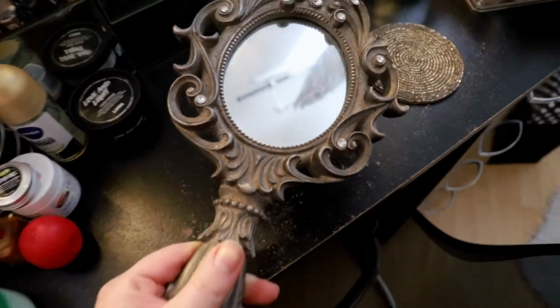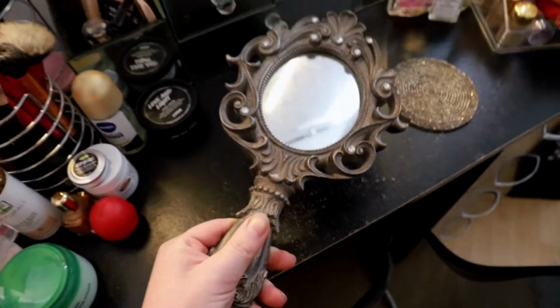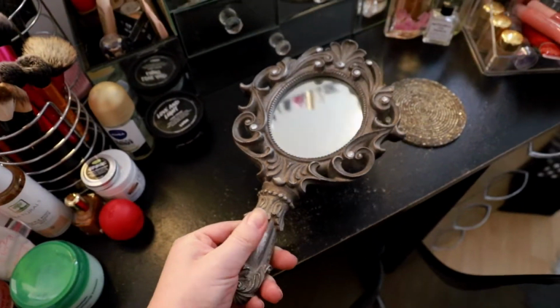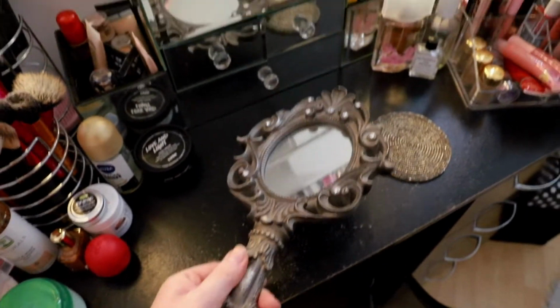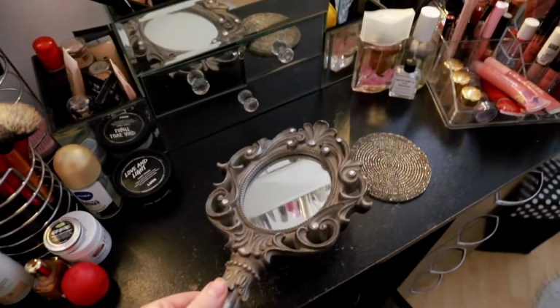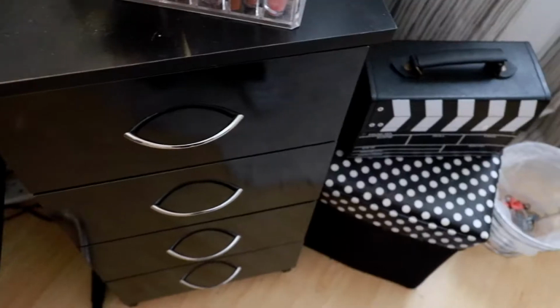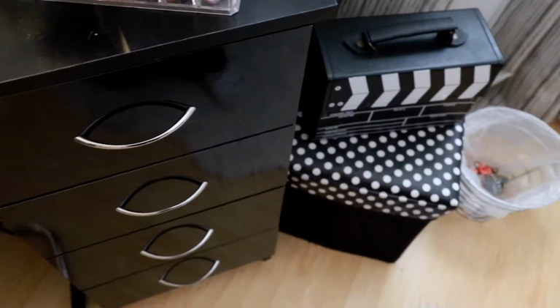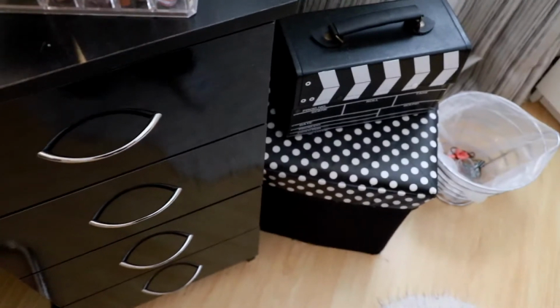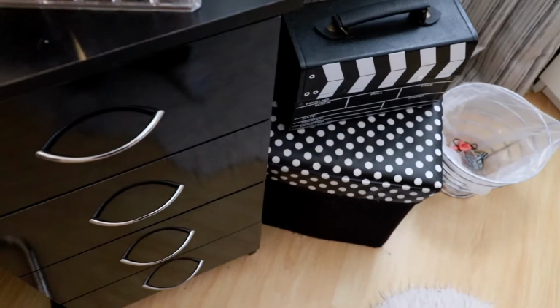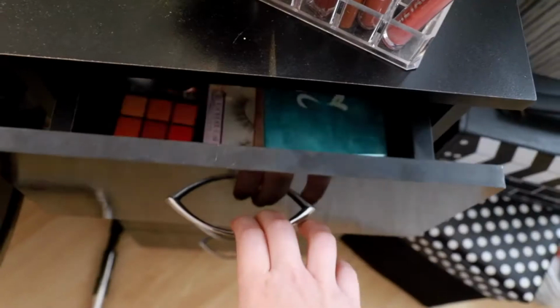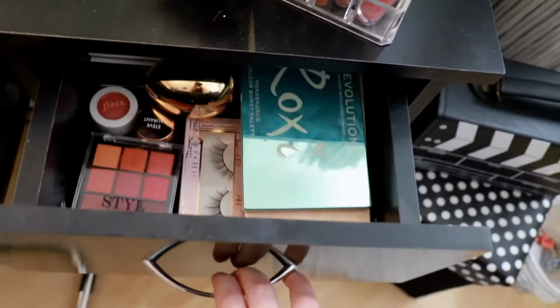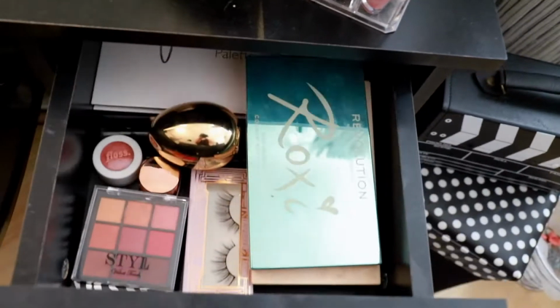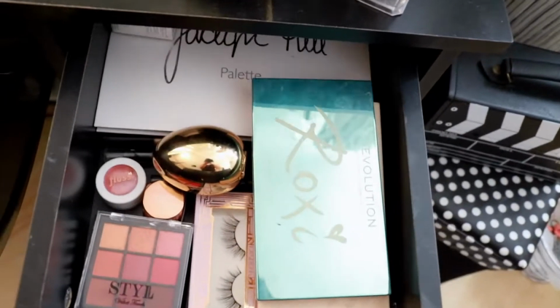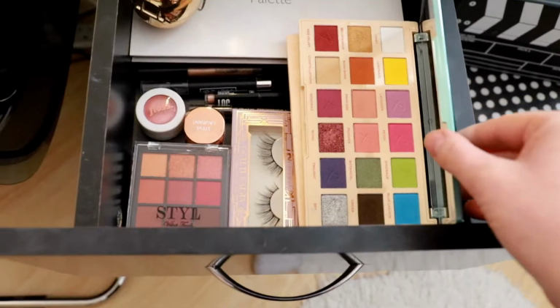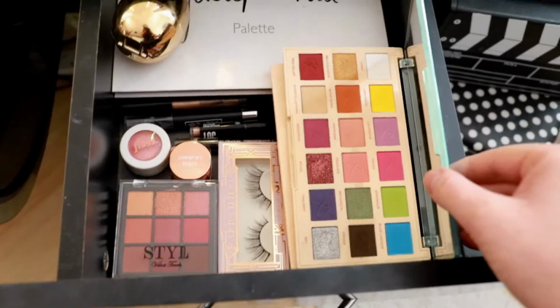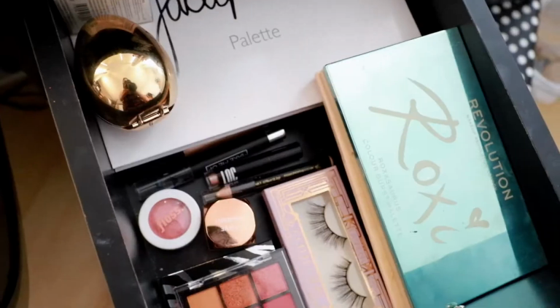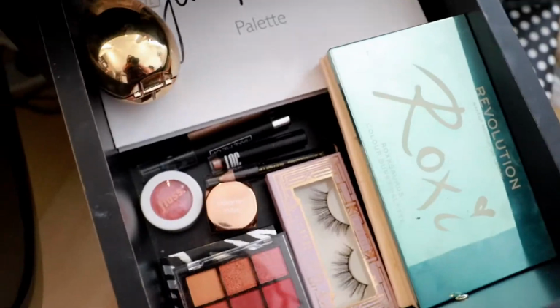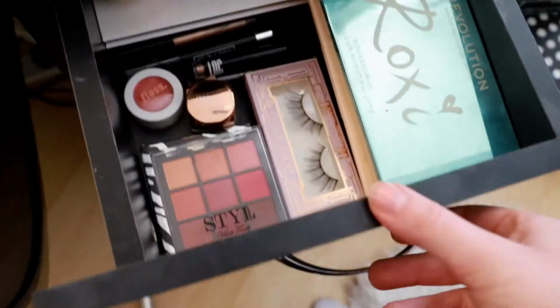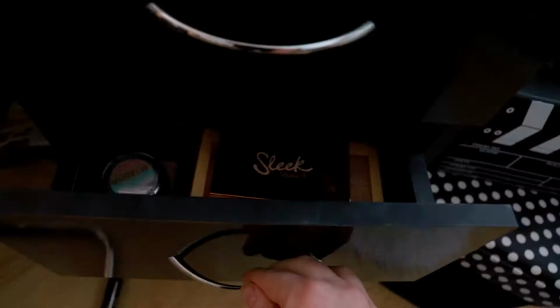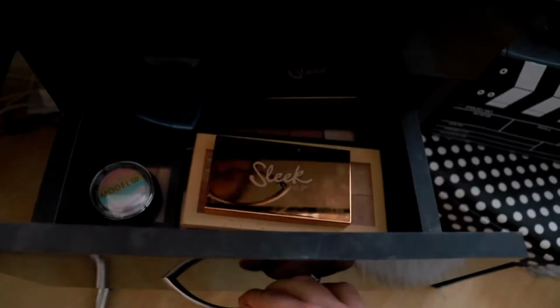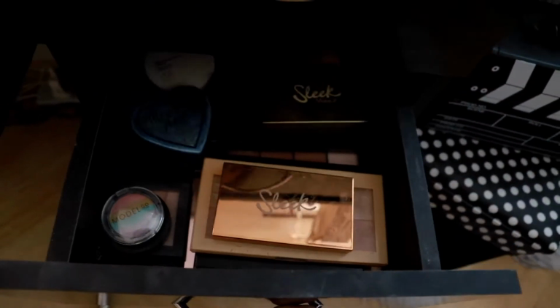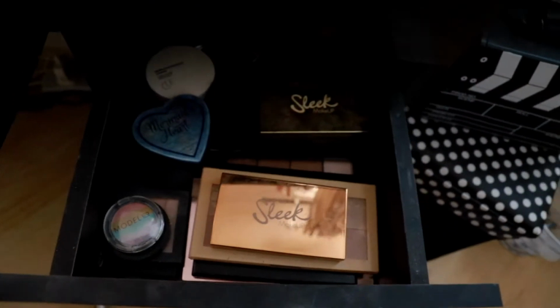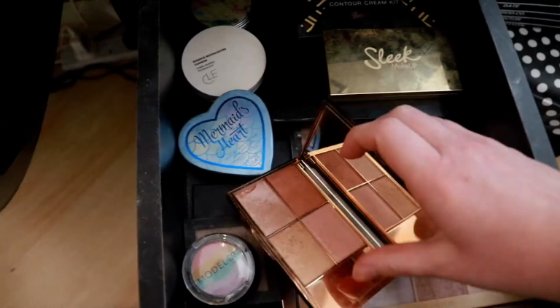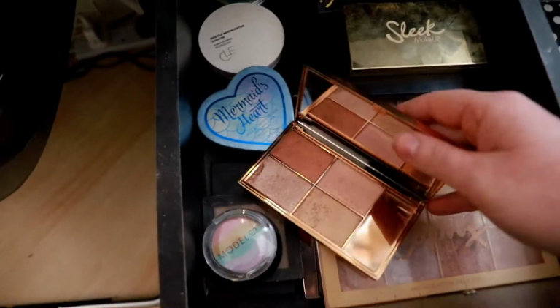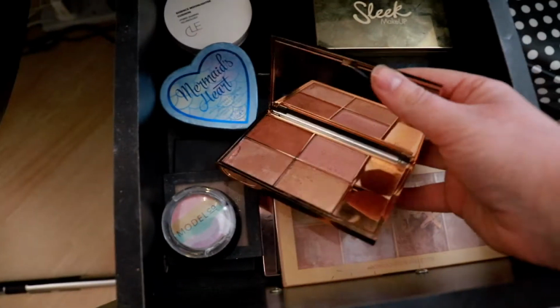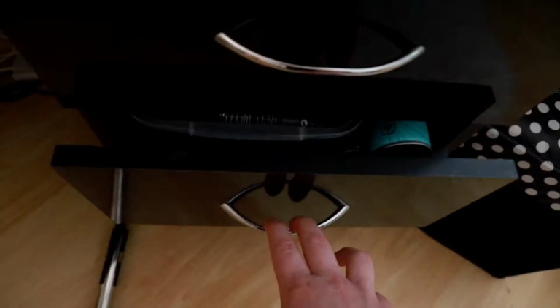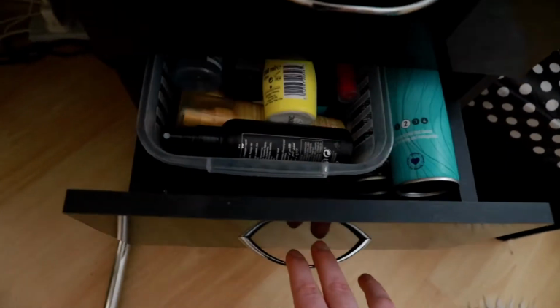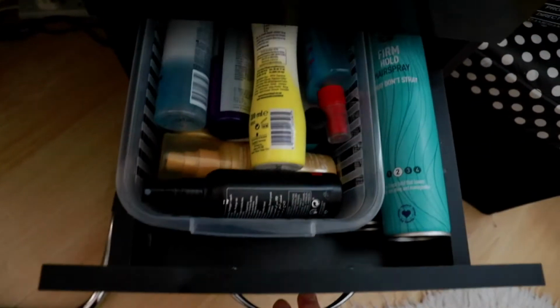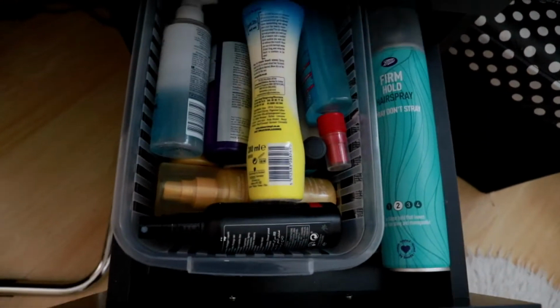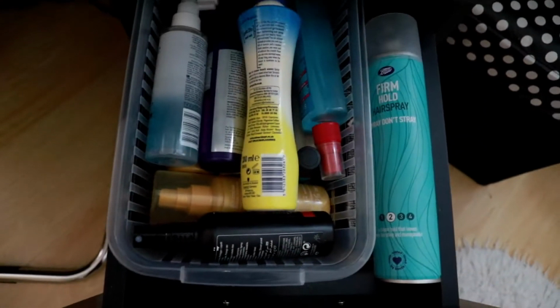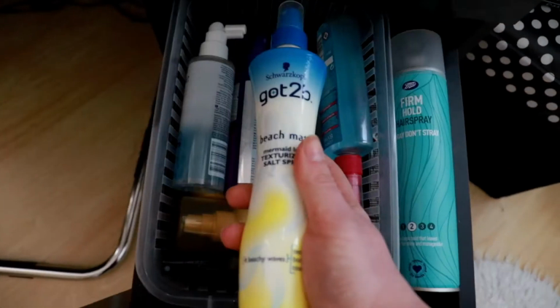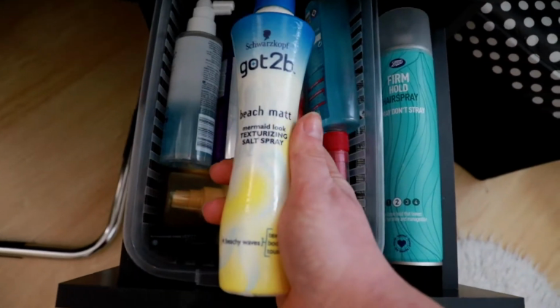Absolutely love. In these drawers I keep my eyeshadows, contour, and highlighting palettes. My hair care products also live down in here too.